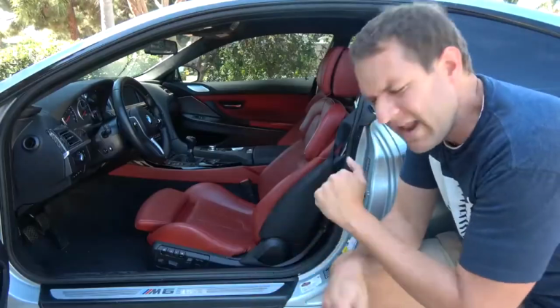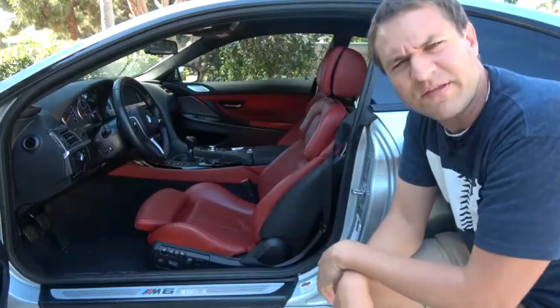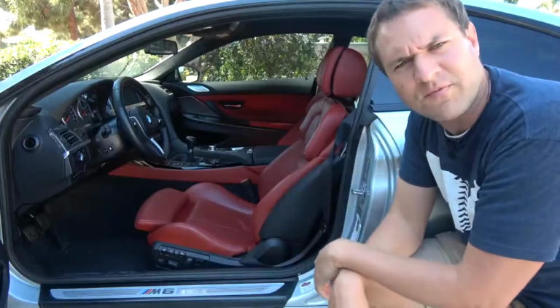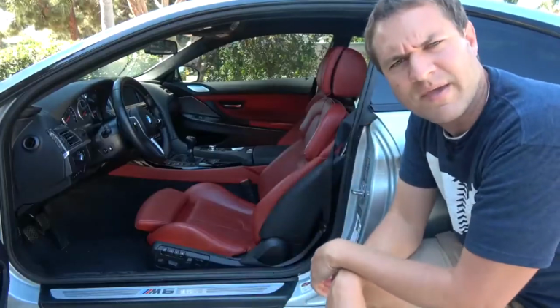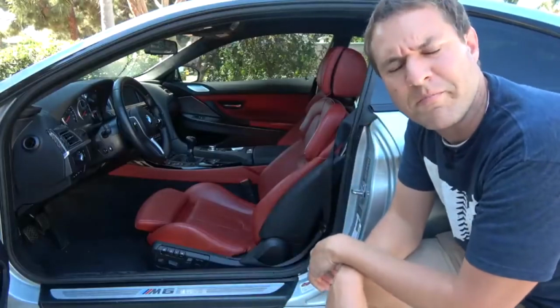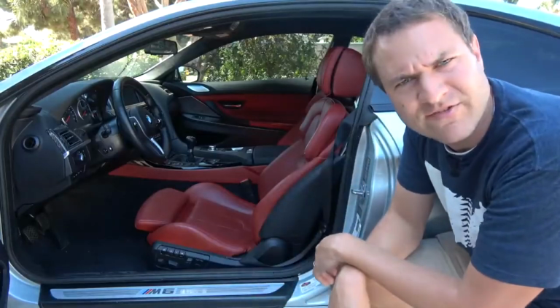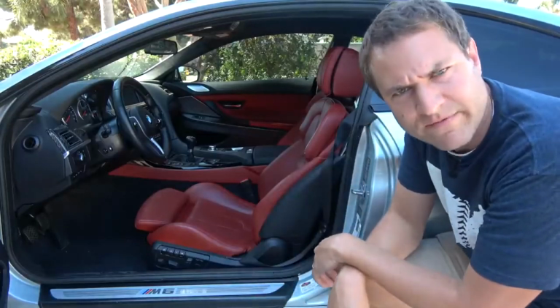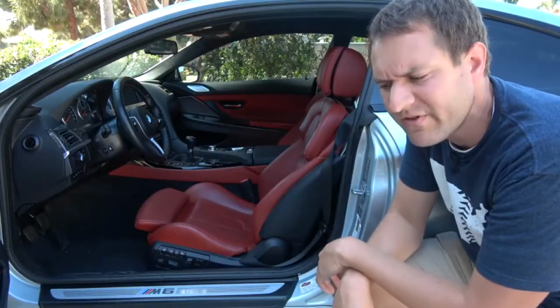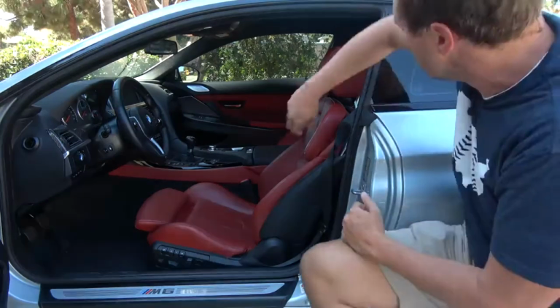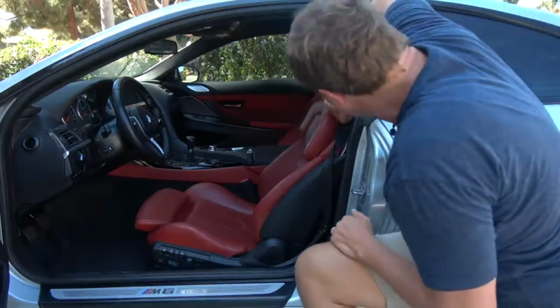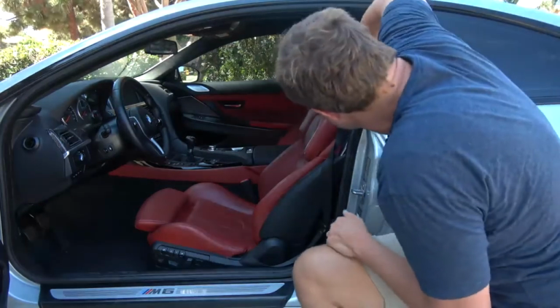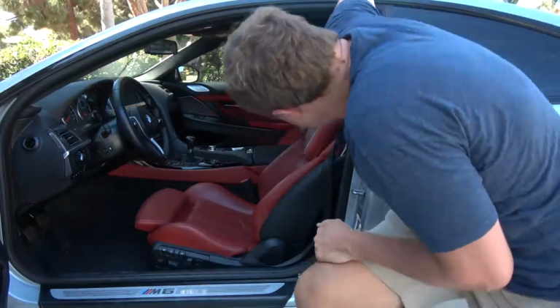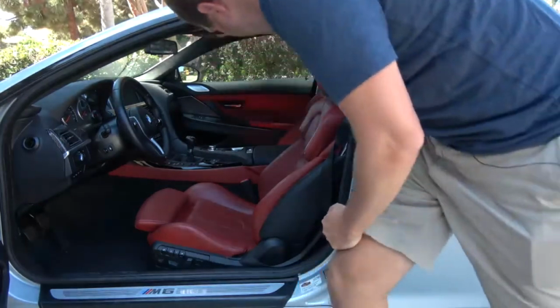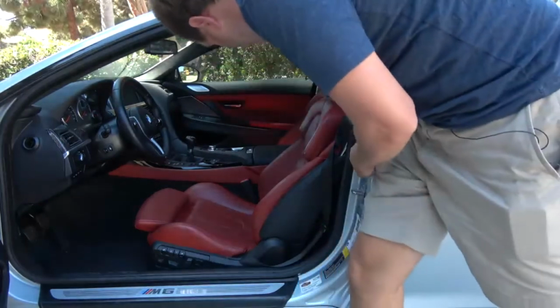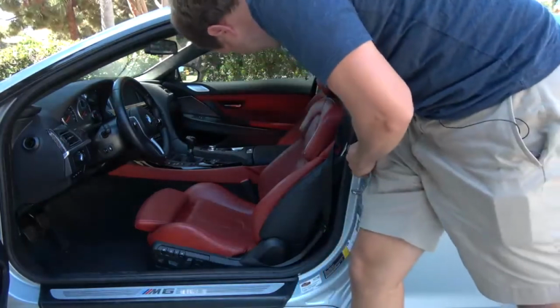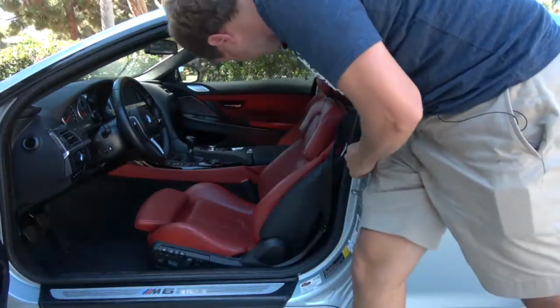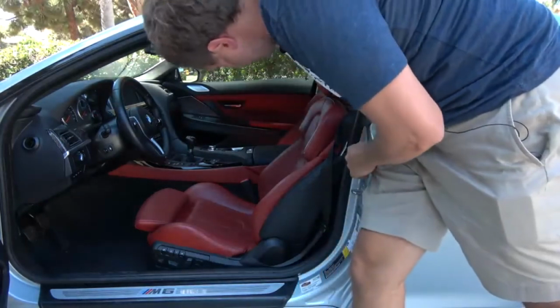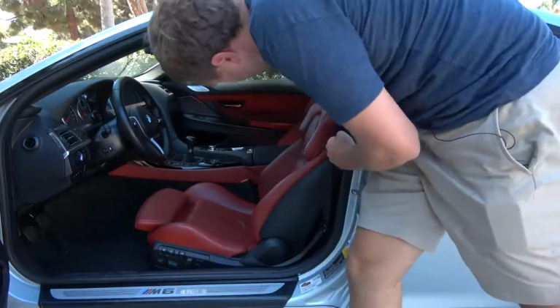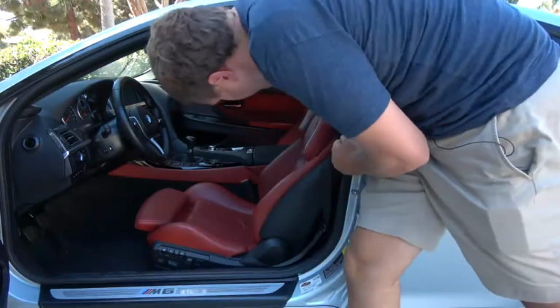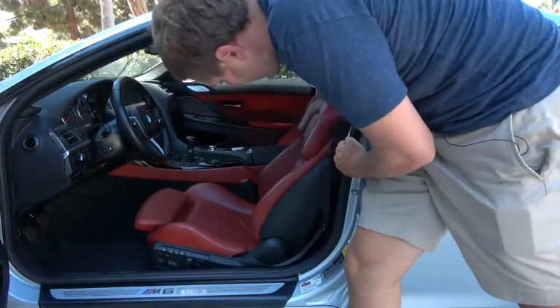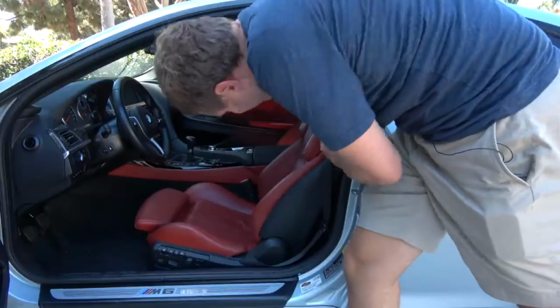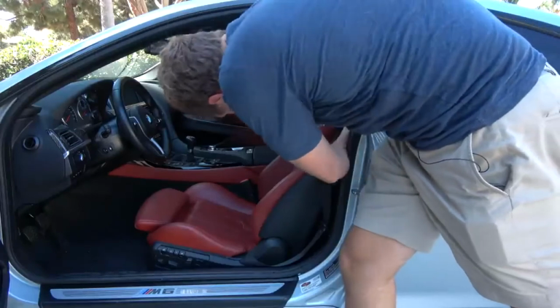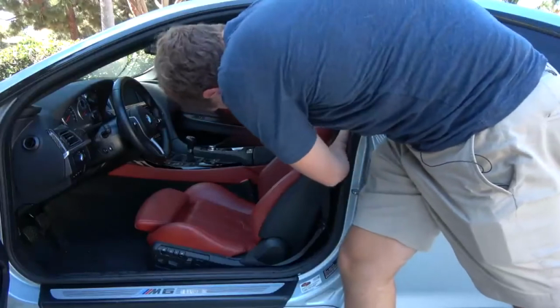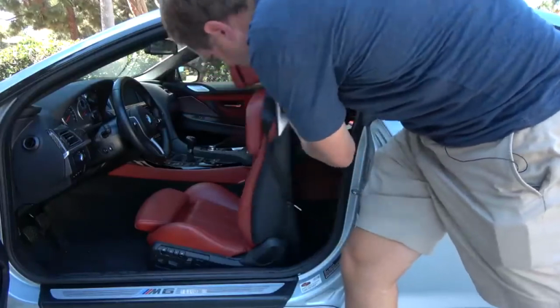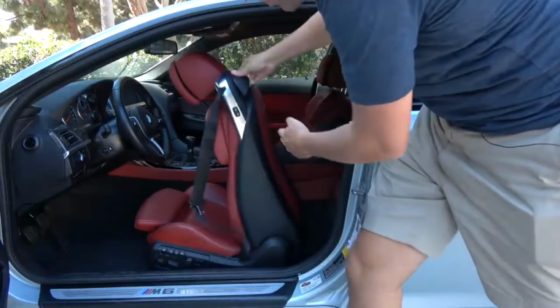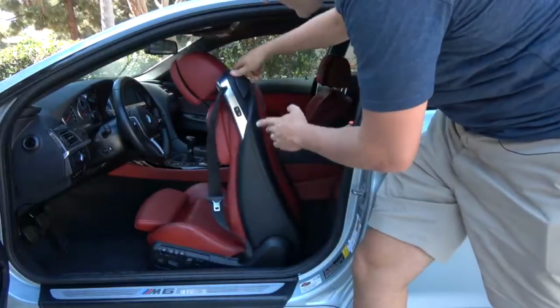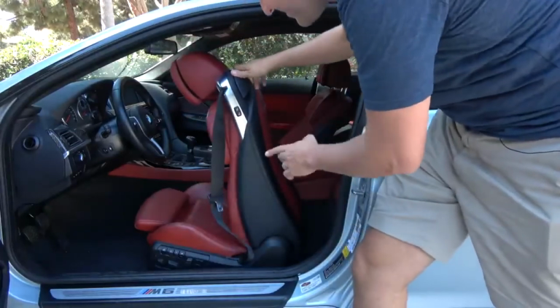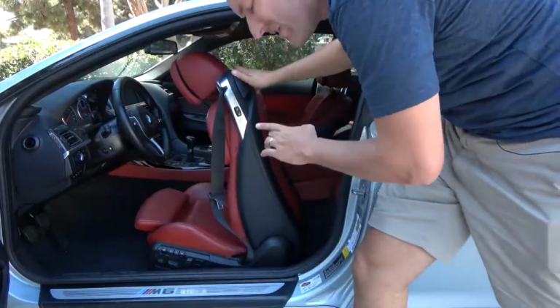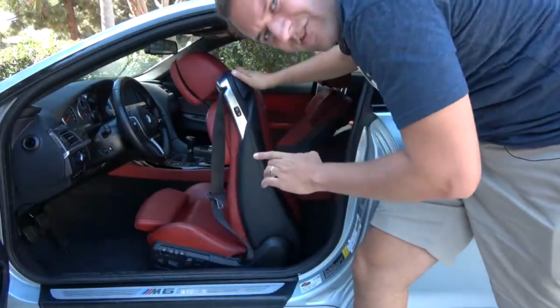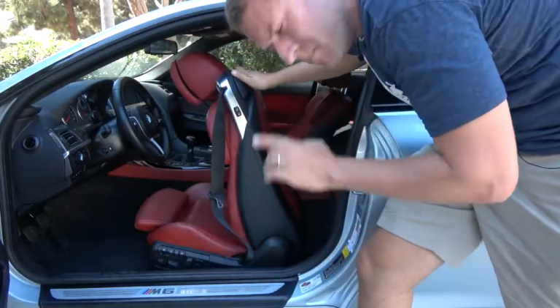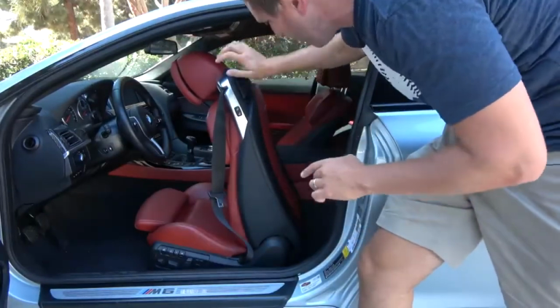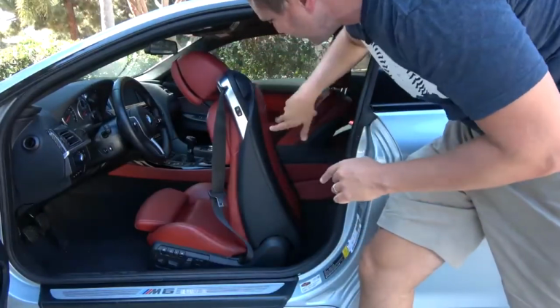Next up, it's time to climb into the back seat of the M6. To start, there's a little latch behind the driver's seat. You pull it up and then the seat back goes forward, but the seat doesn't actually move forward.